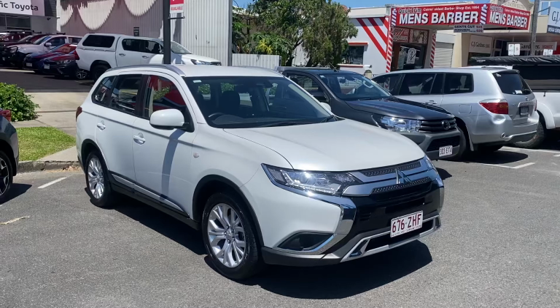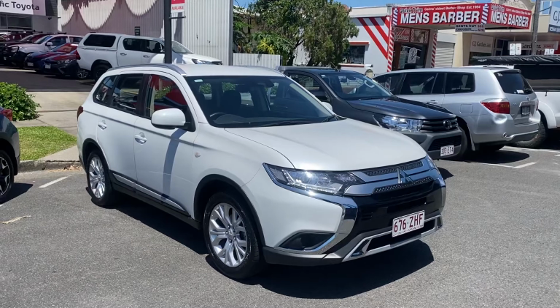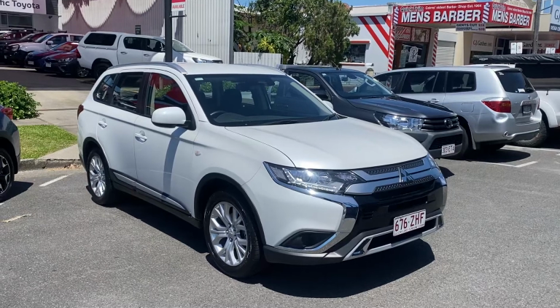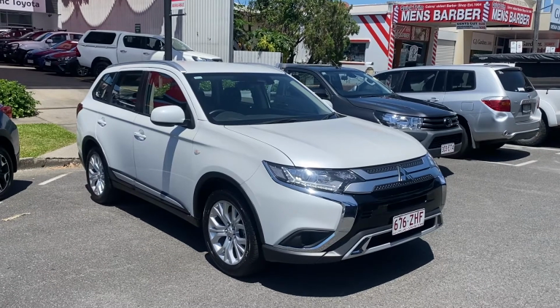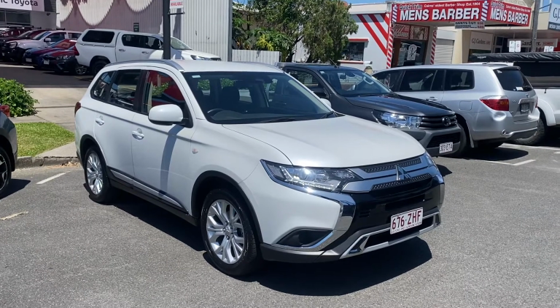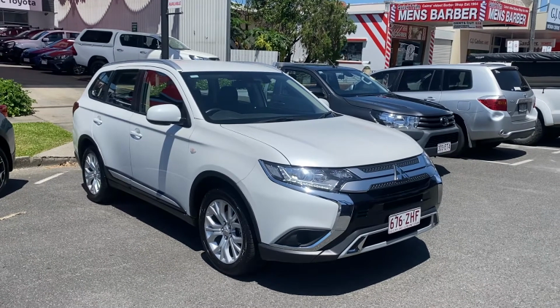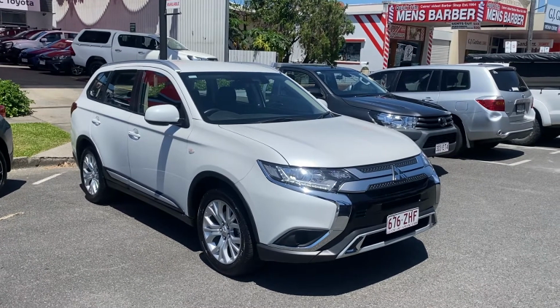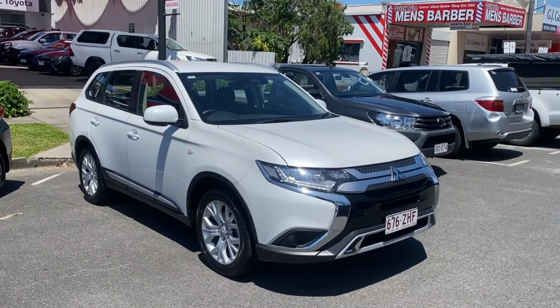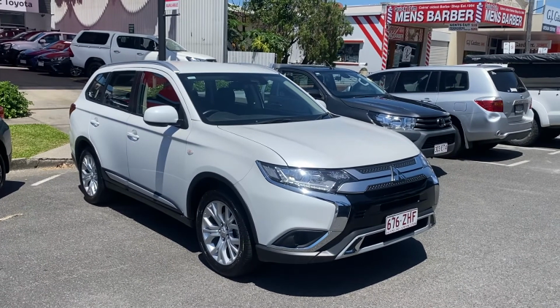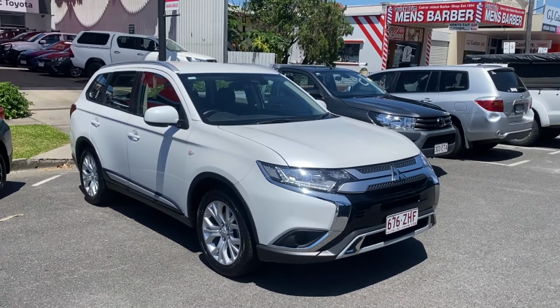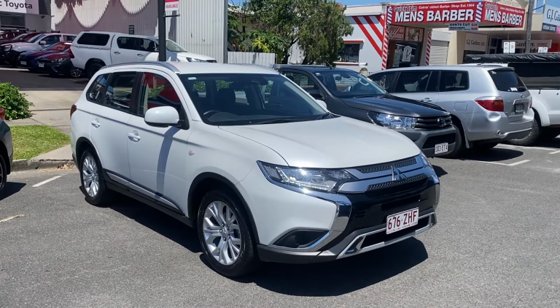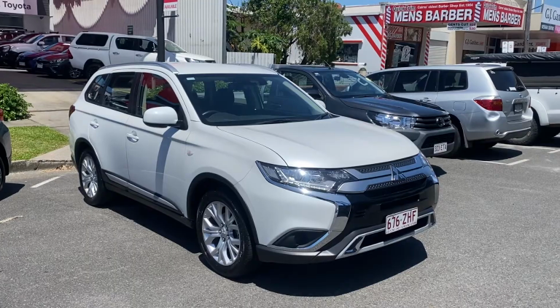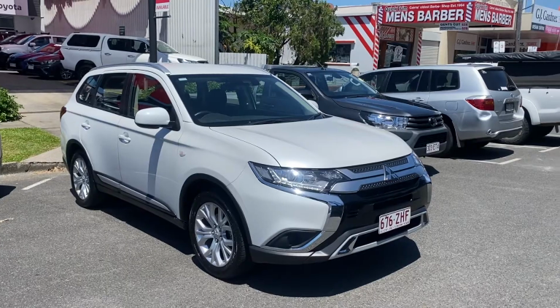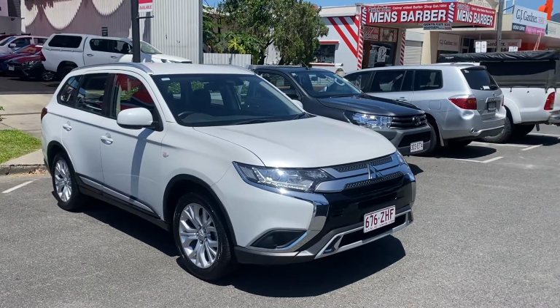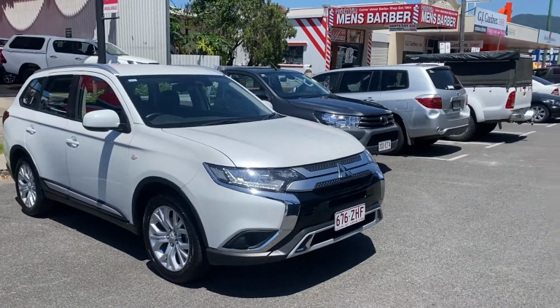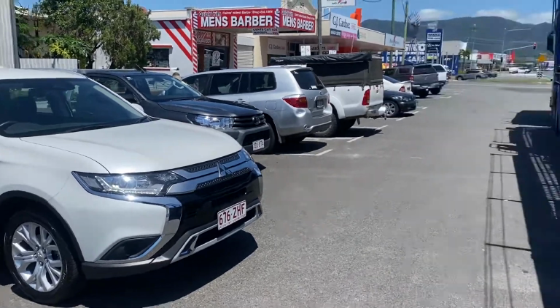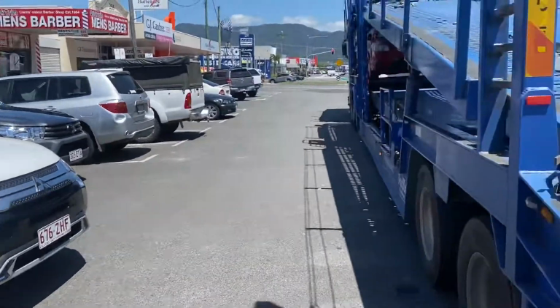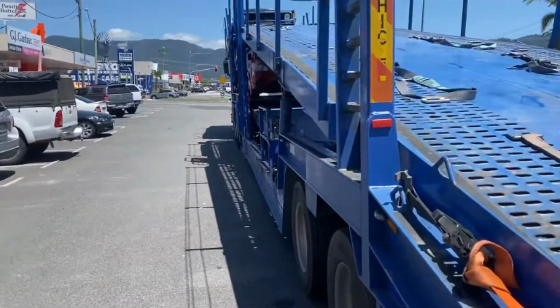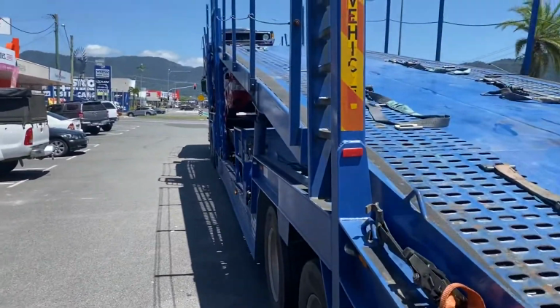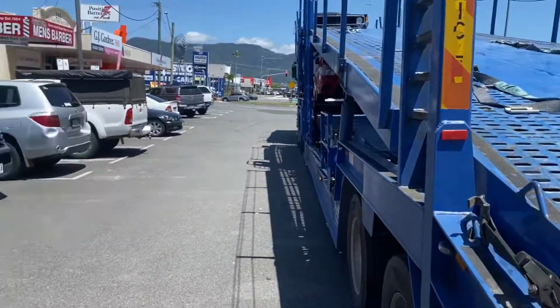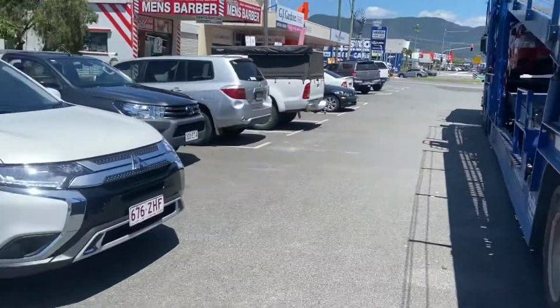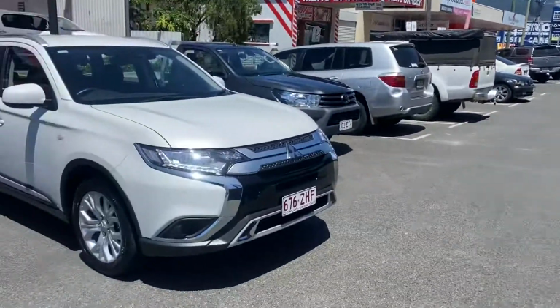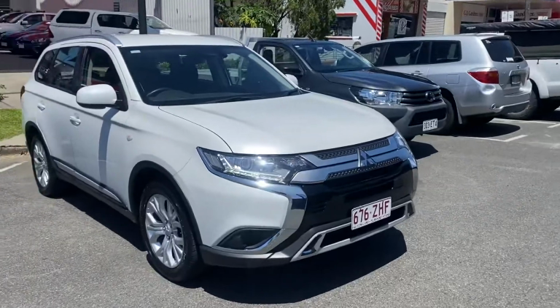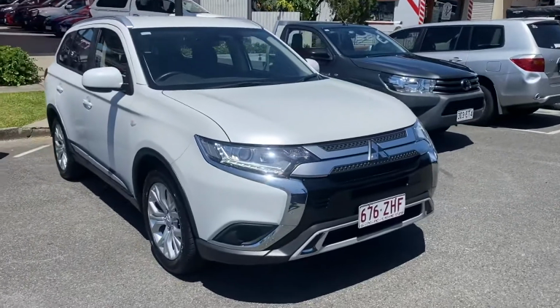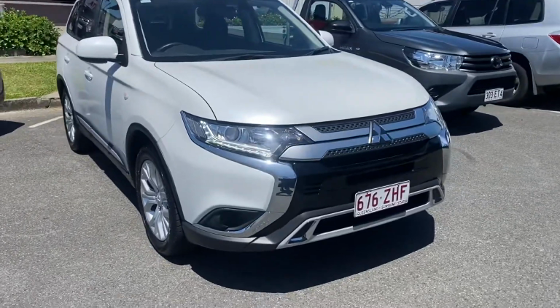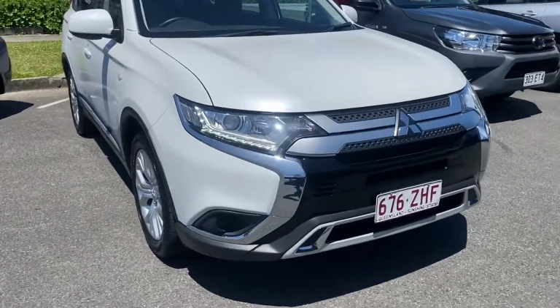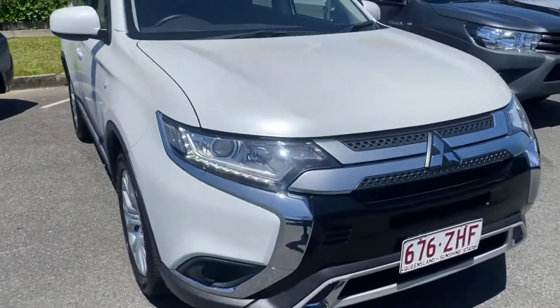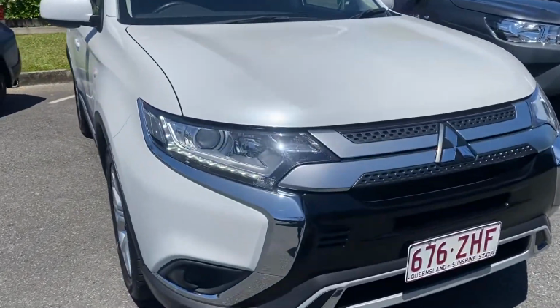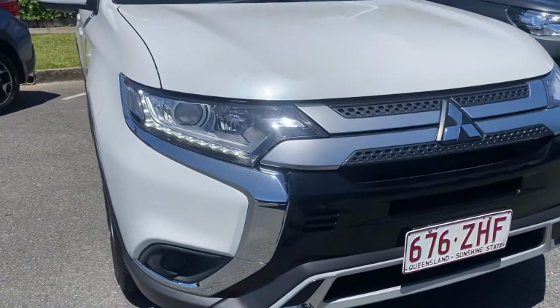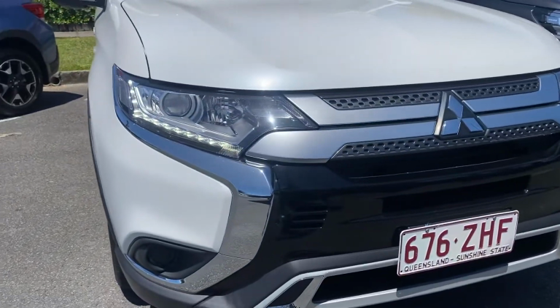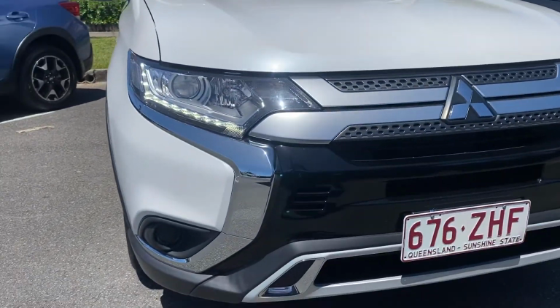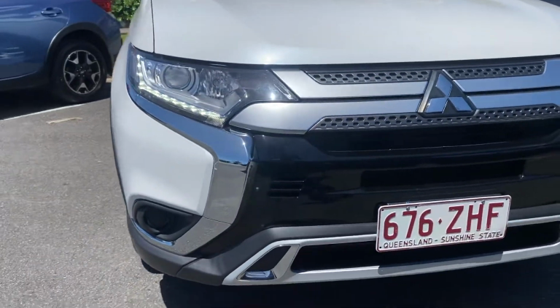Hey Joe, Reggie here from Toyota giving you the walk-around tour of the Mitsubishi Outlander before it leaves Cairns to Rocky. Right next to me I've got the truck driver, set up ready to go. Just doing a walk-around of the vehicle now before it leaves Cairns, just so you can see the car.